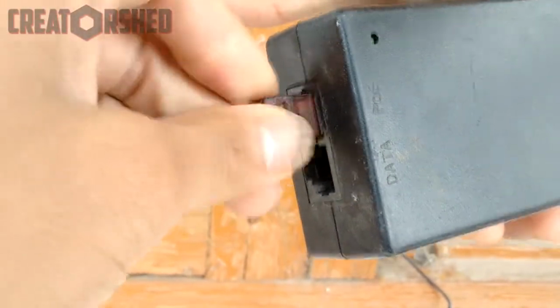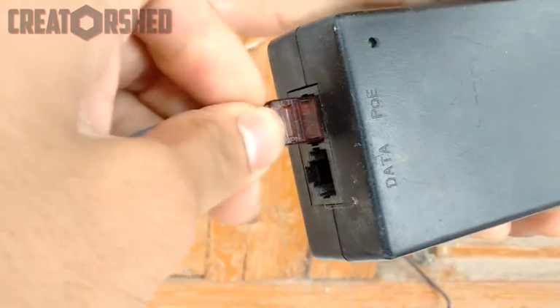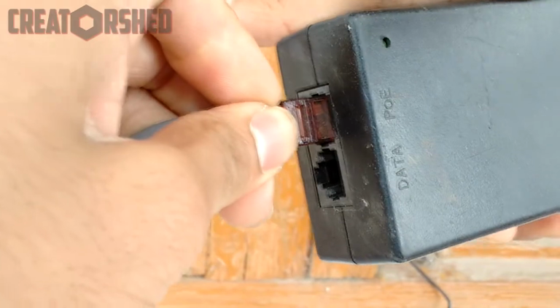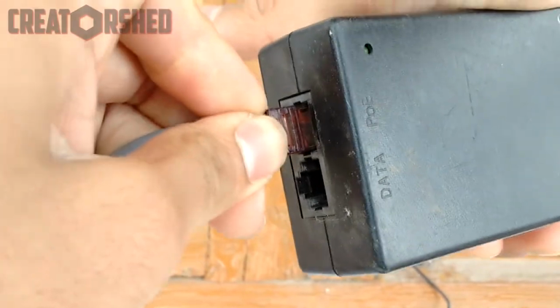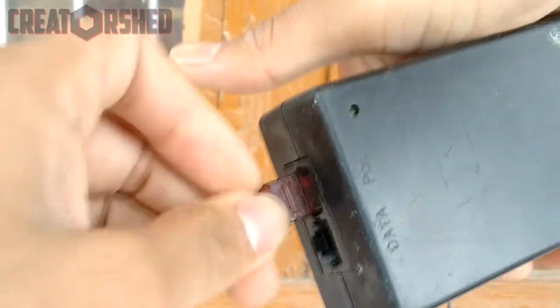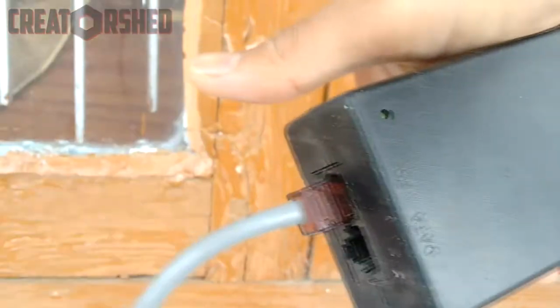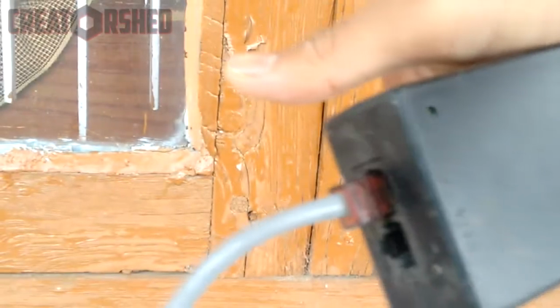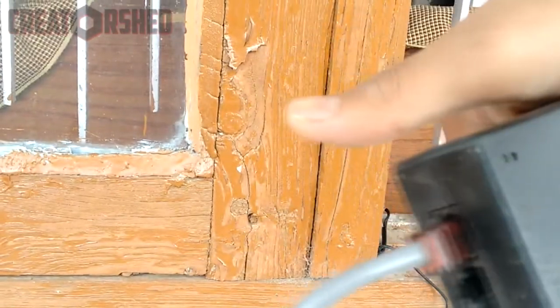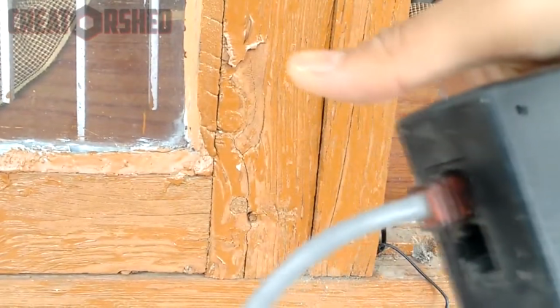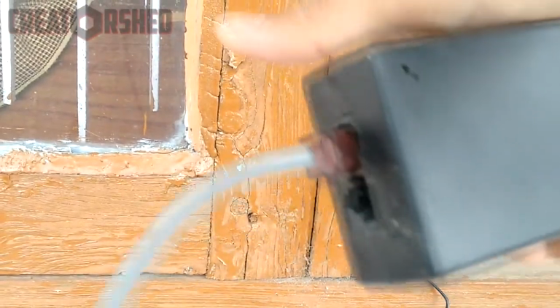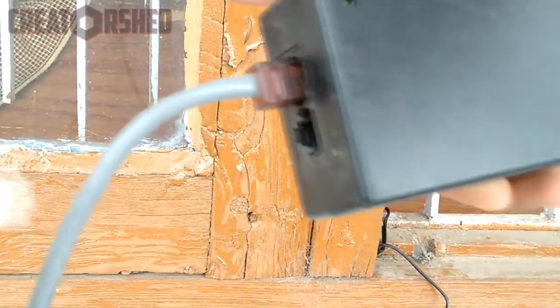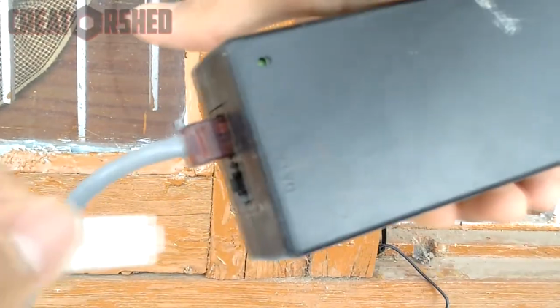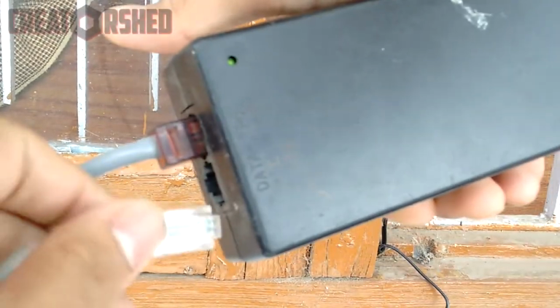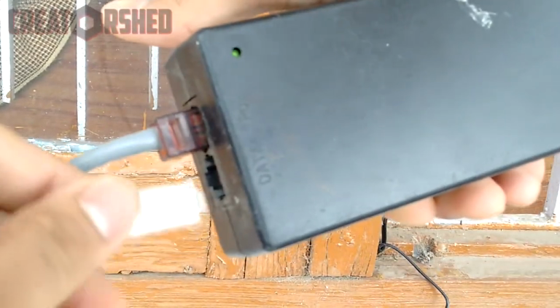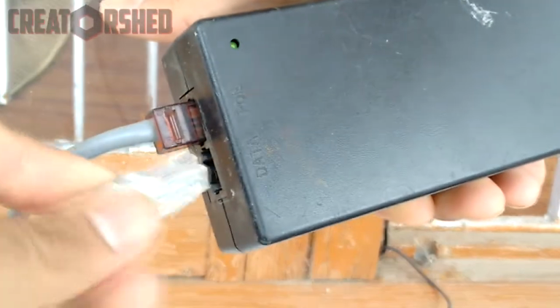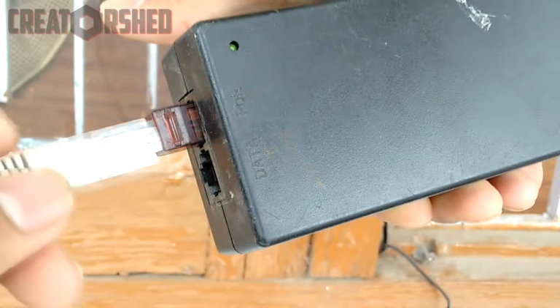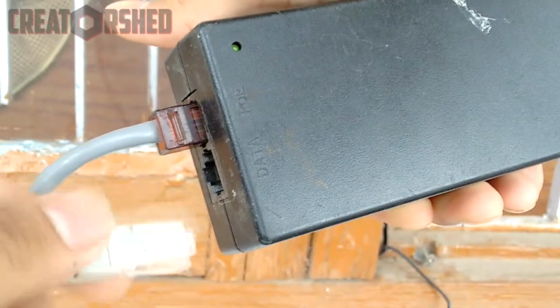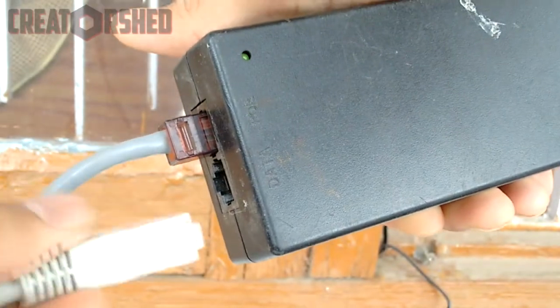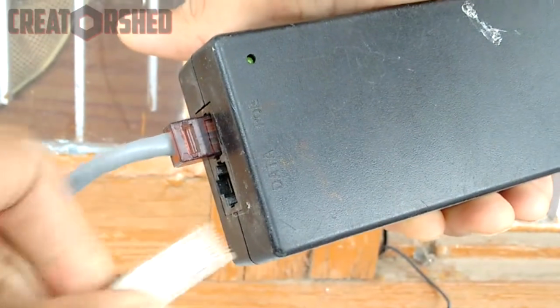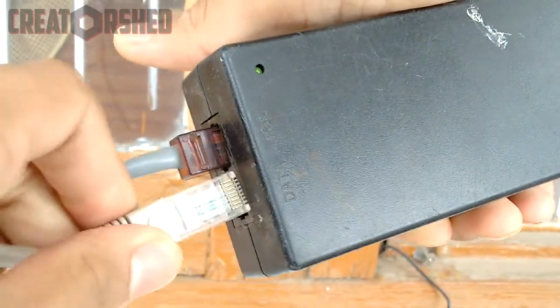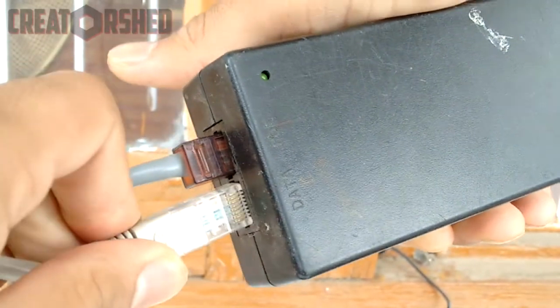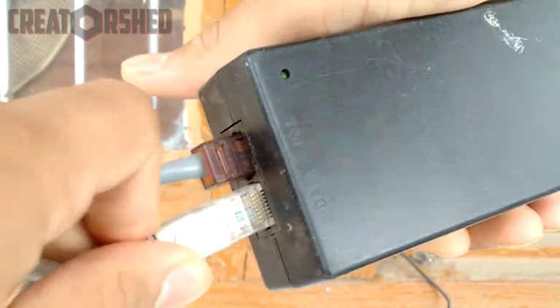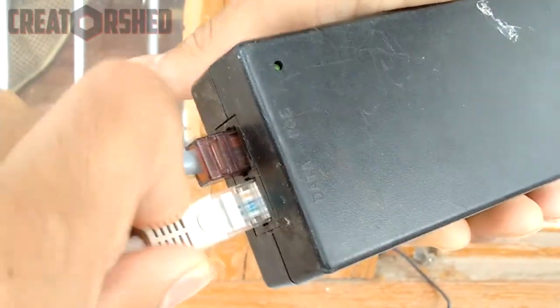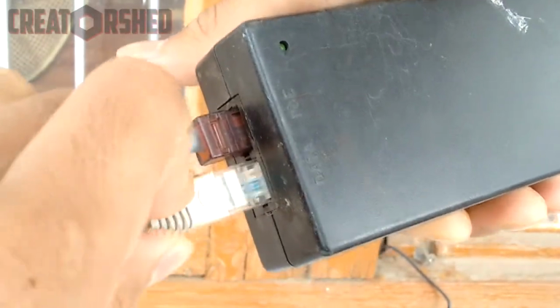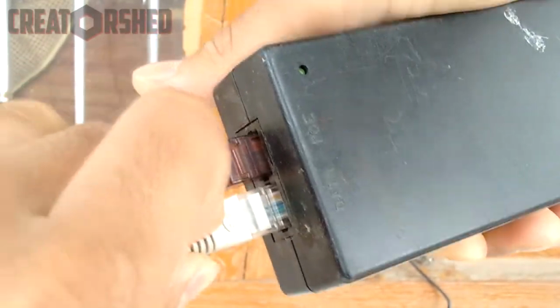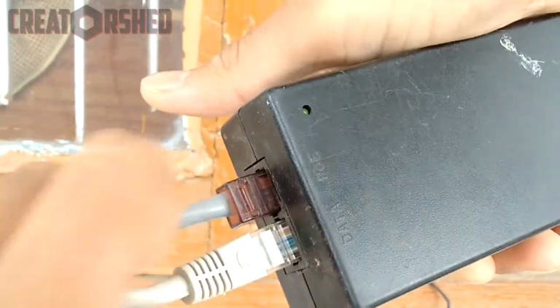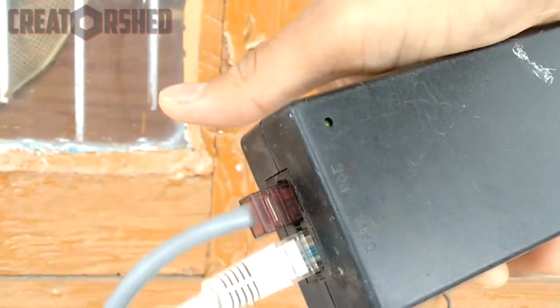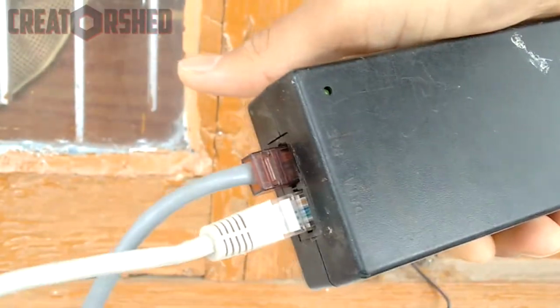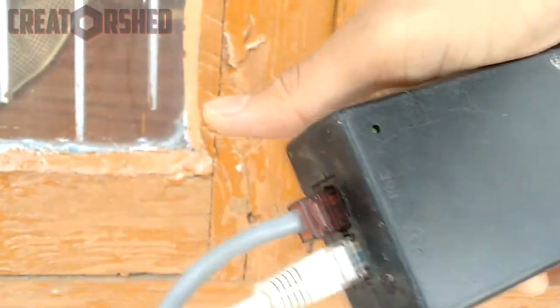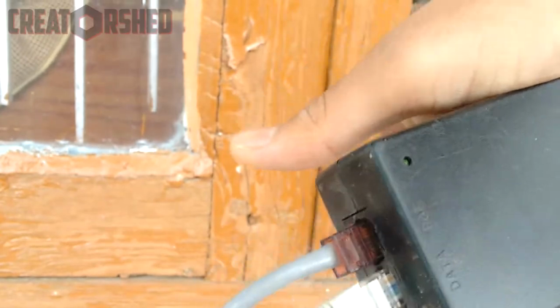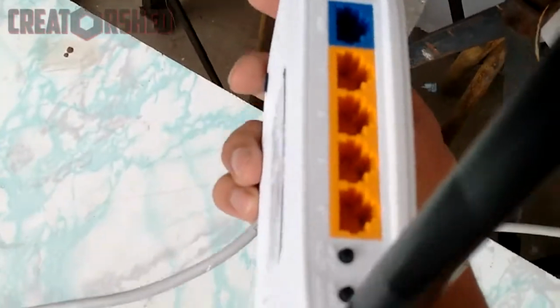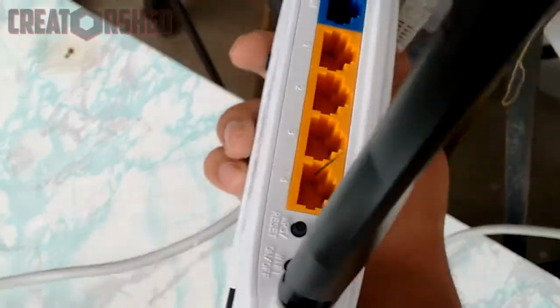Before that, the power should be on — there is an LED indicator to show its state. After connecting the cable to the PoE port, connect the other ethernet cable to the data port on the power brick.